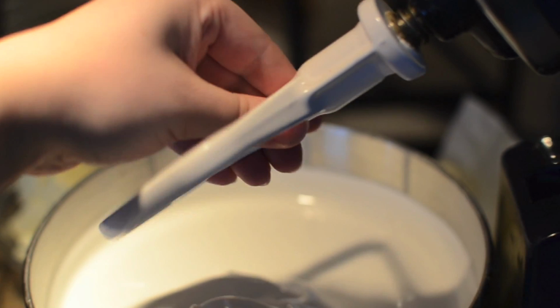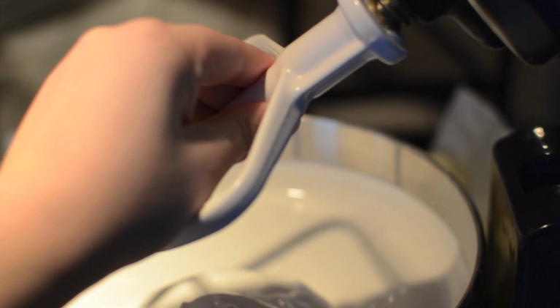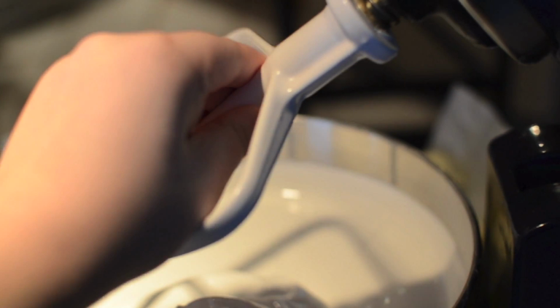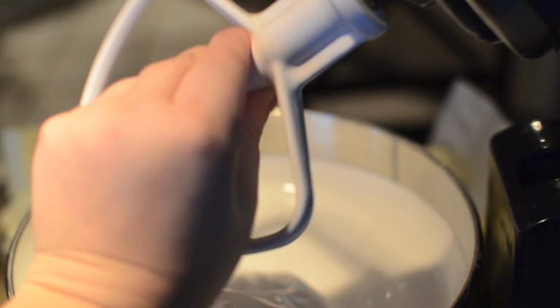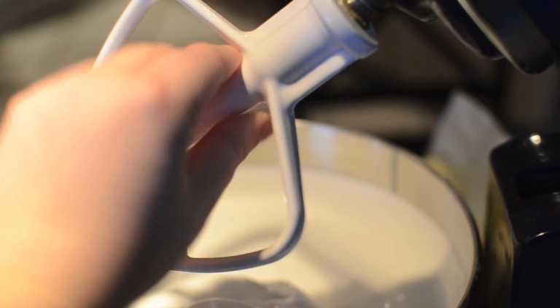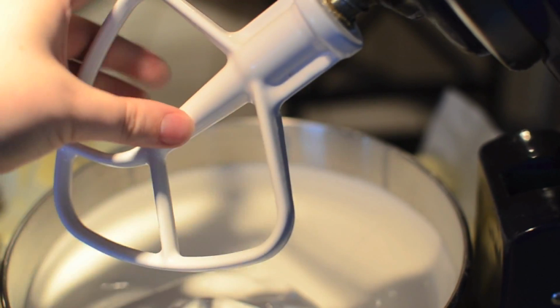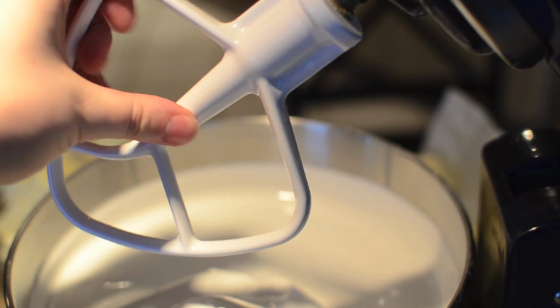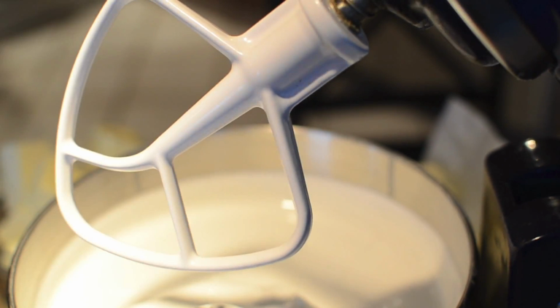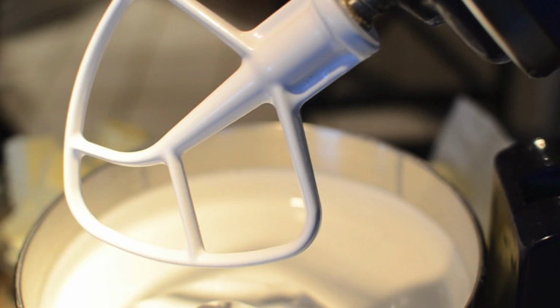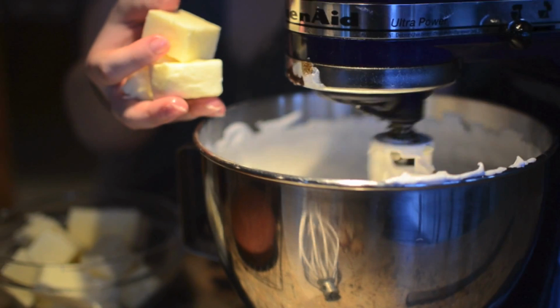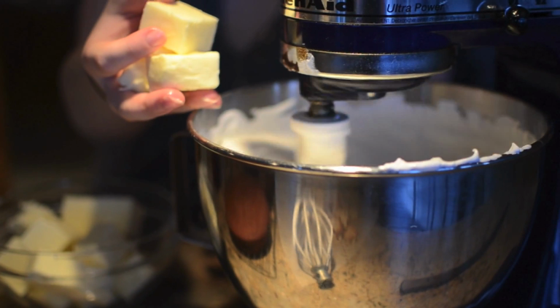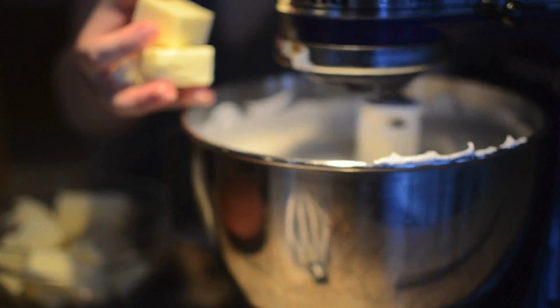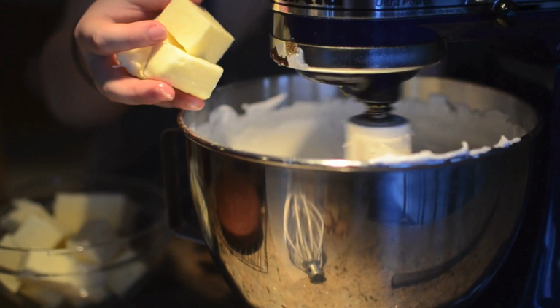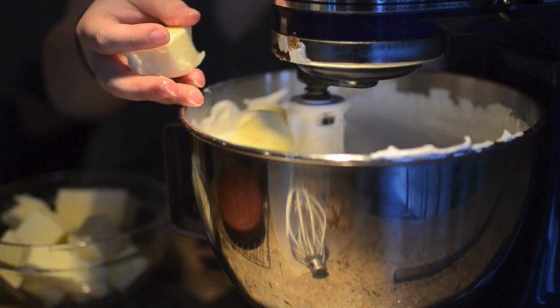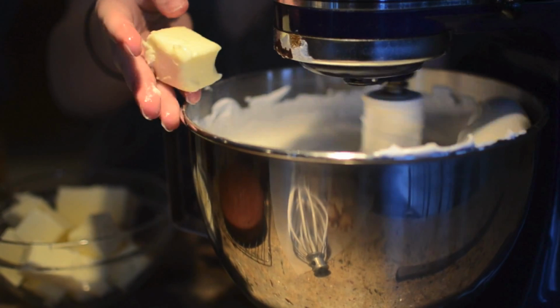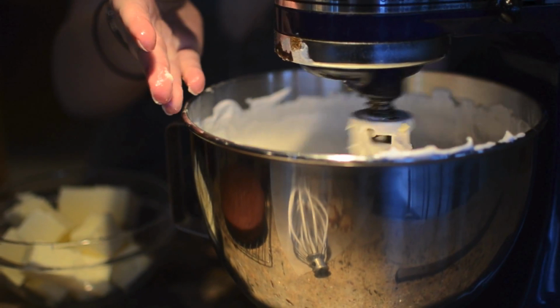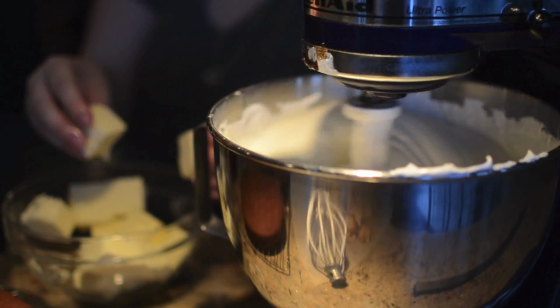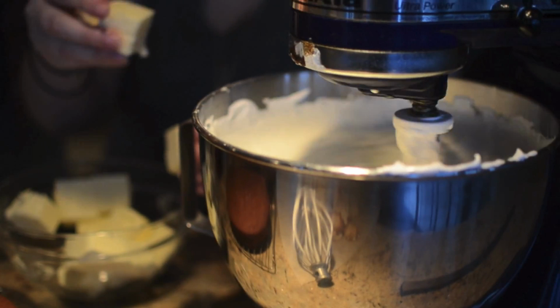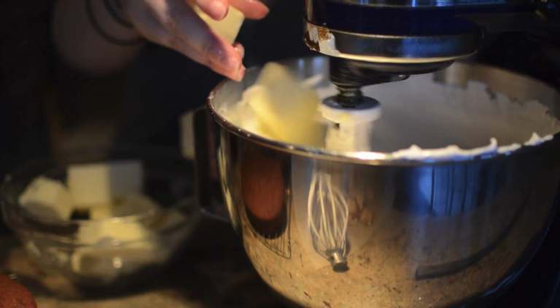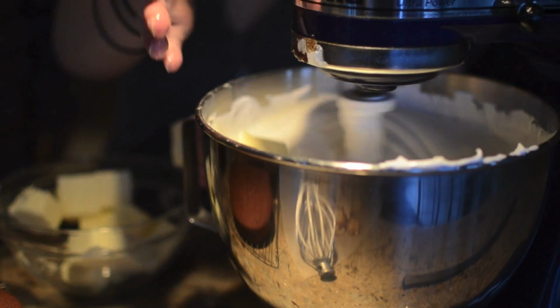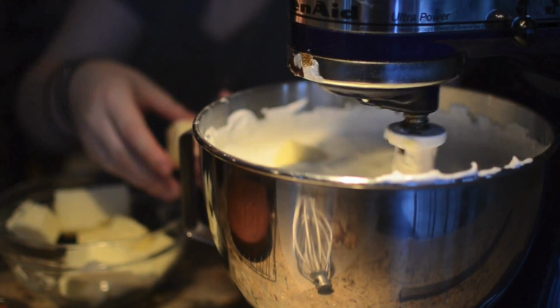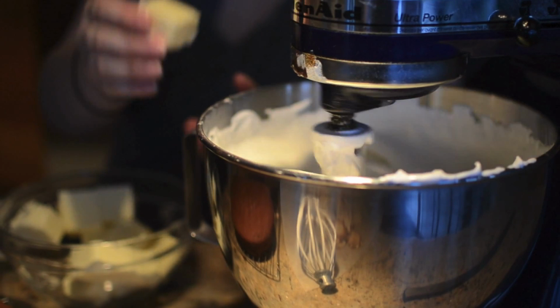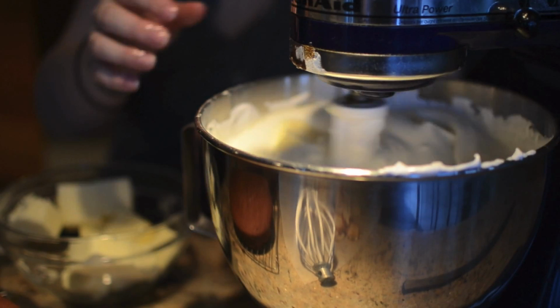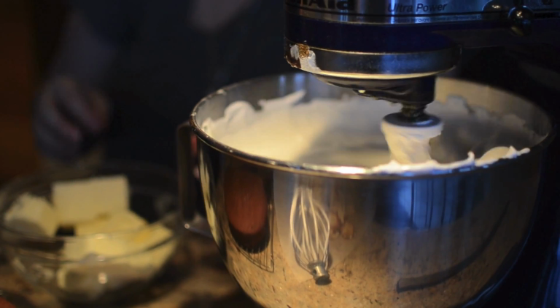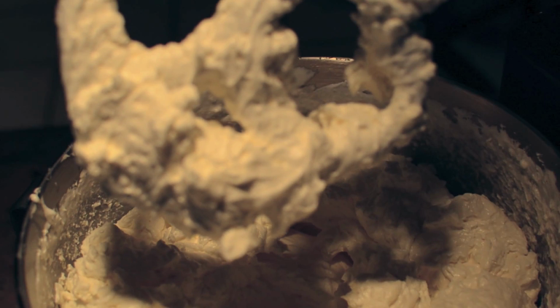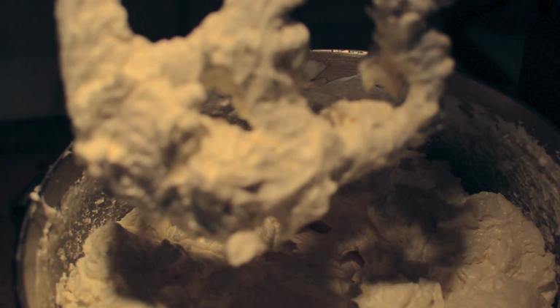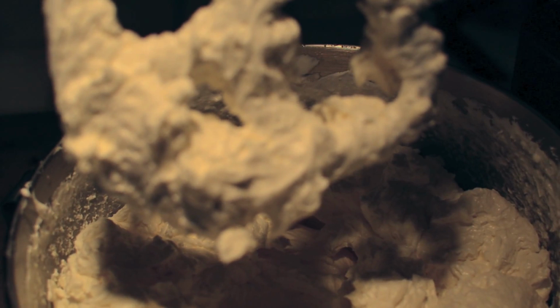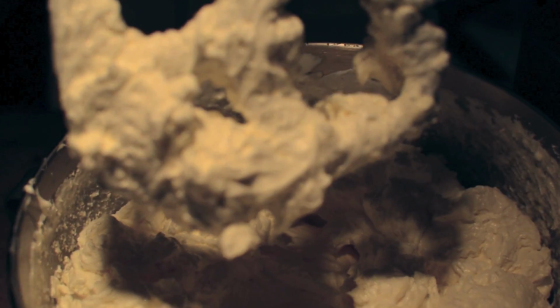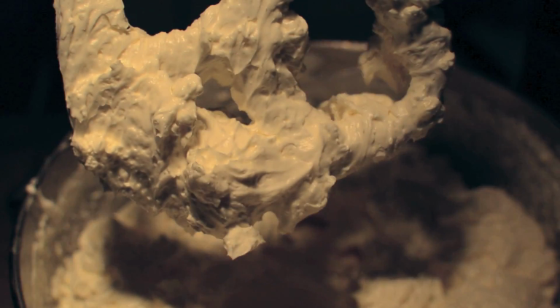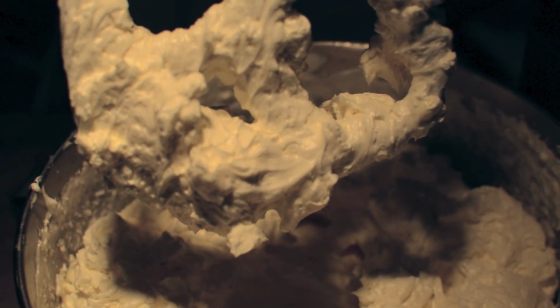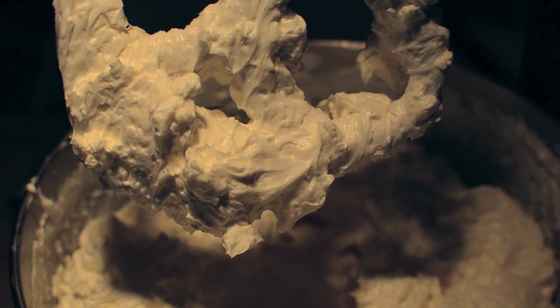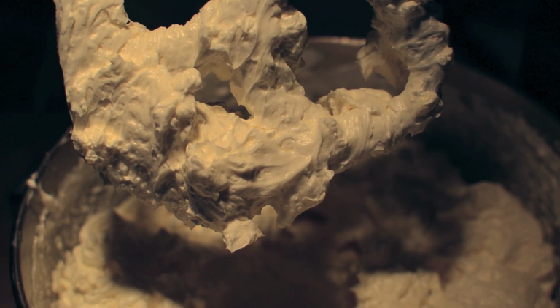Switch to the paddle attachment. With the mixer on medium-low speed, add the butter several tablespoons at a time, beating well after each addition. Stir with a rubber spatula until the frosting is nice and smooth.